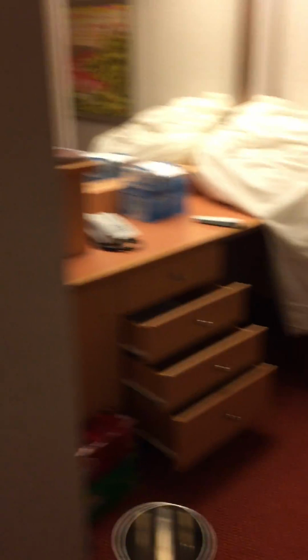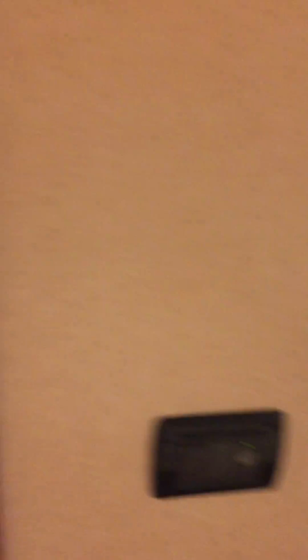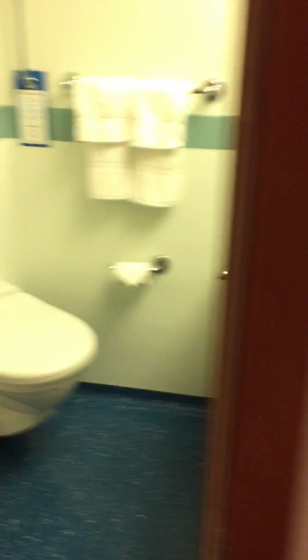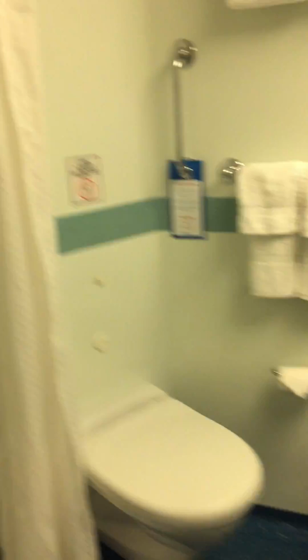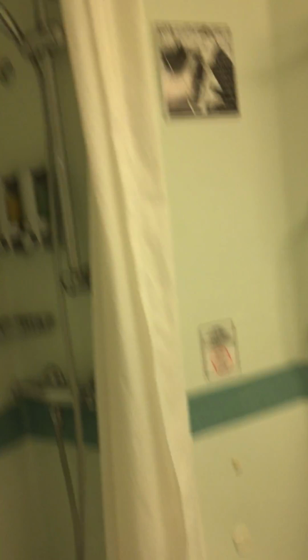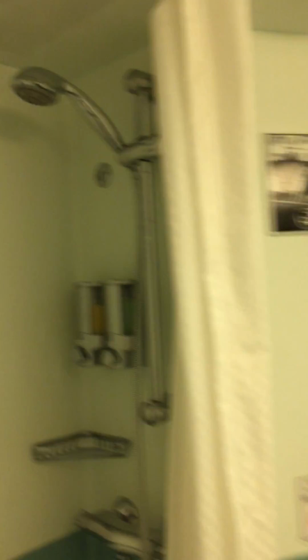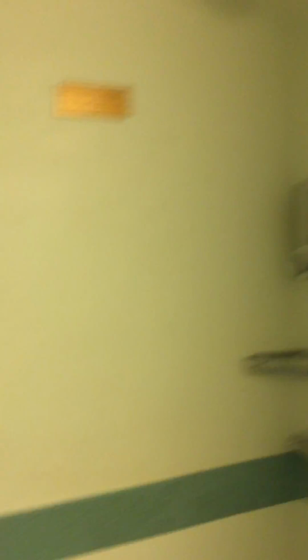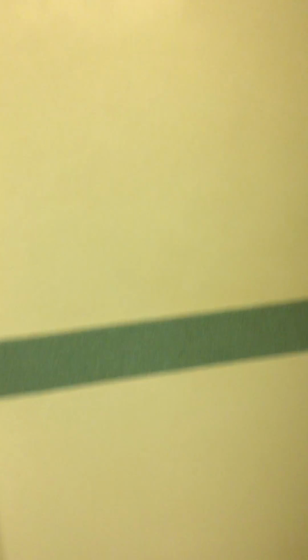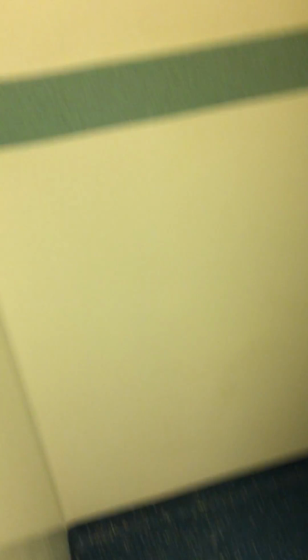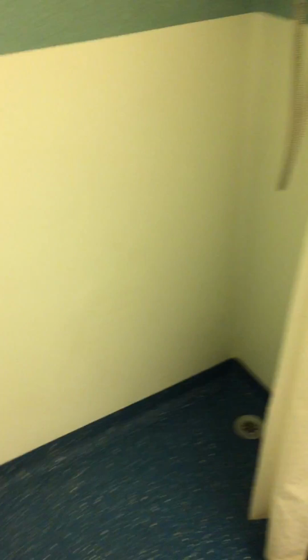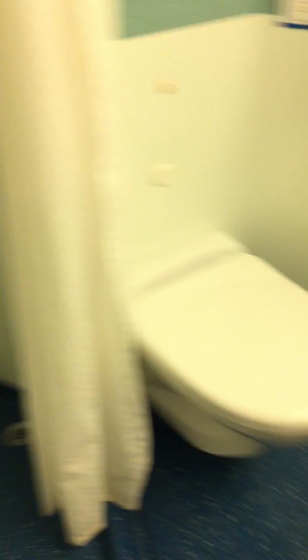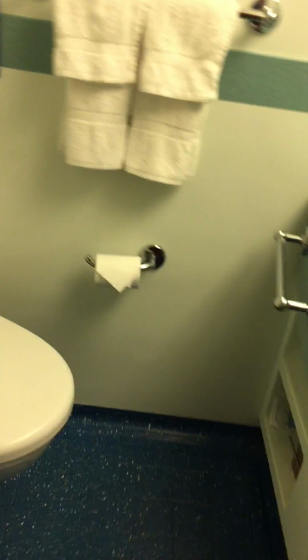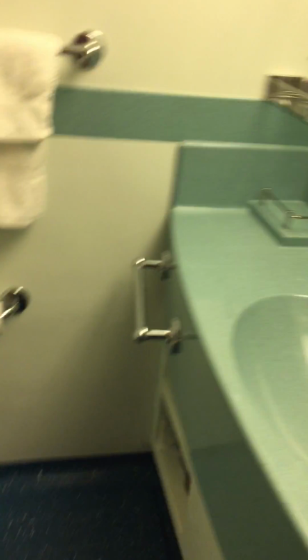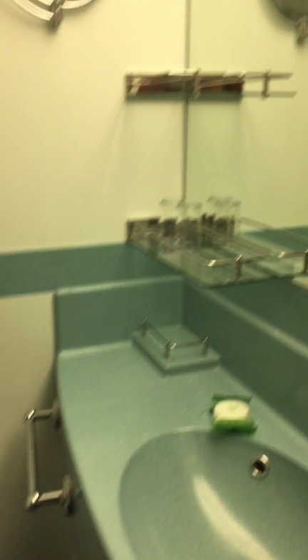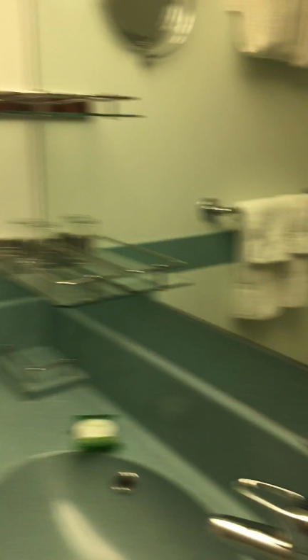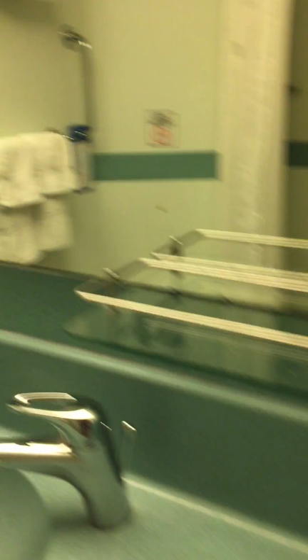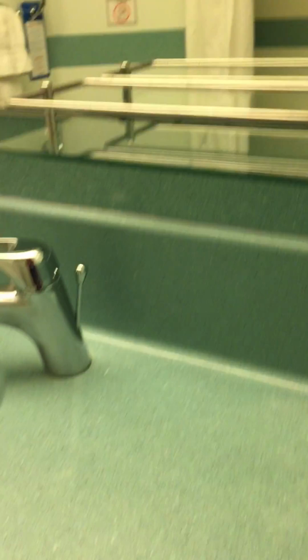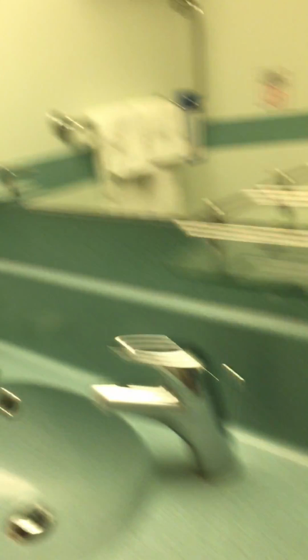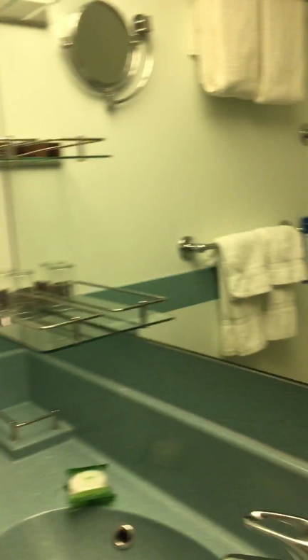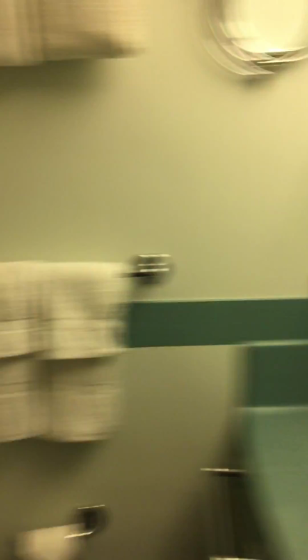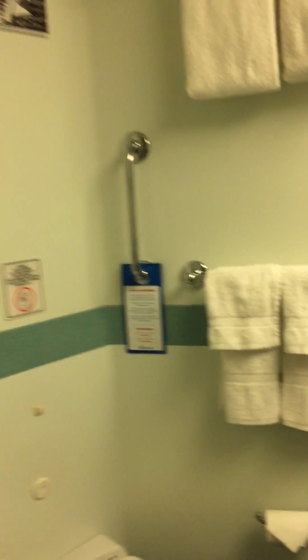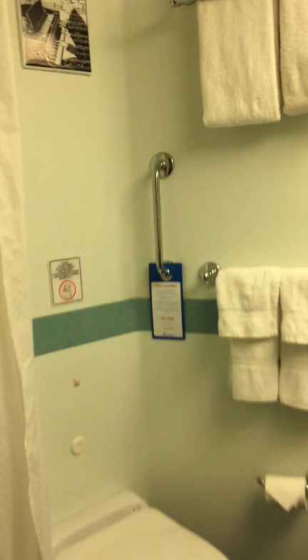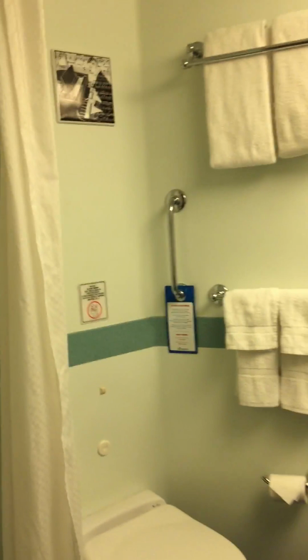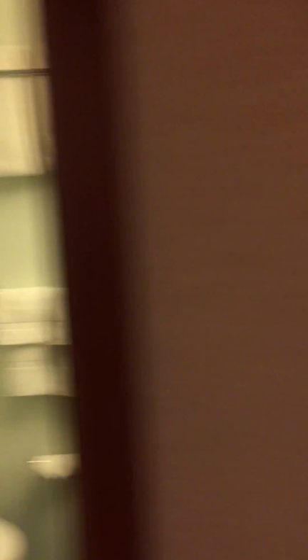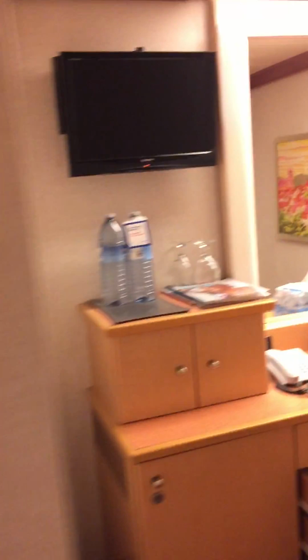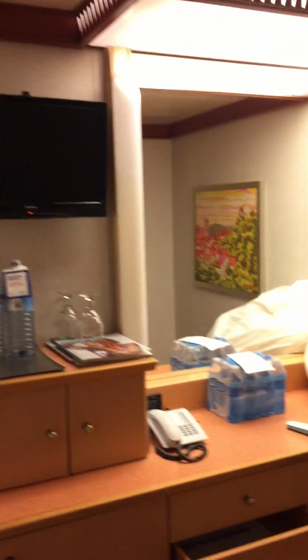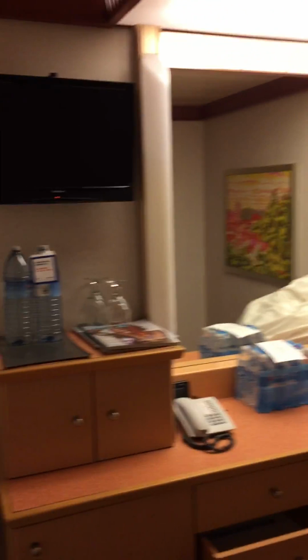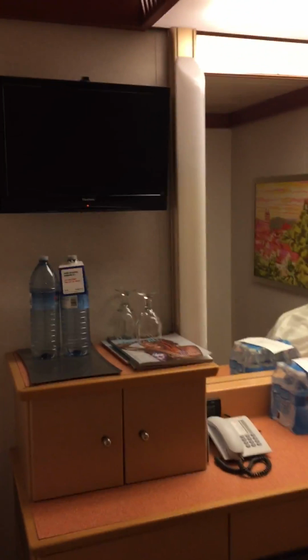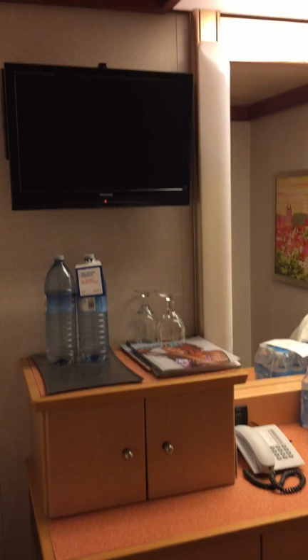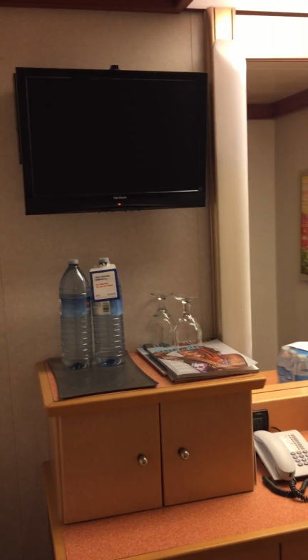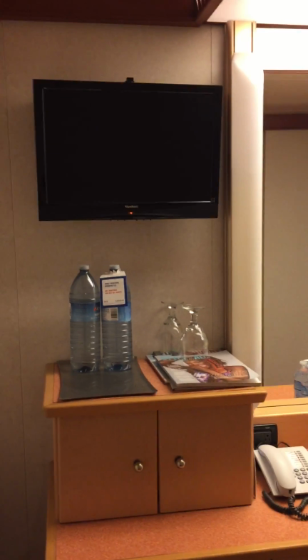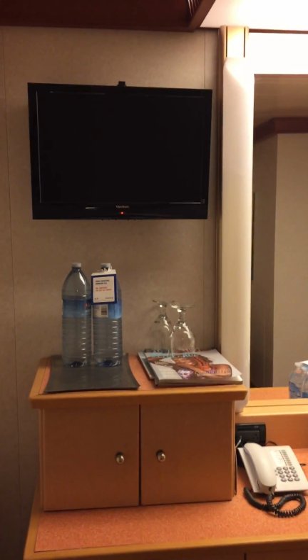The bathroom is just a standard Carnival bathroom for all cabins except suites — very nice, very good. Once again, this is Carnival Dream cabin 6360.